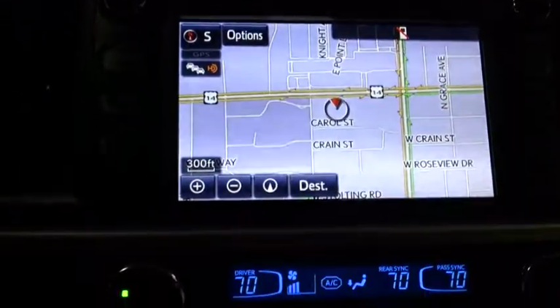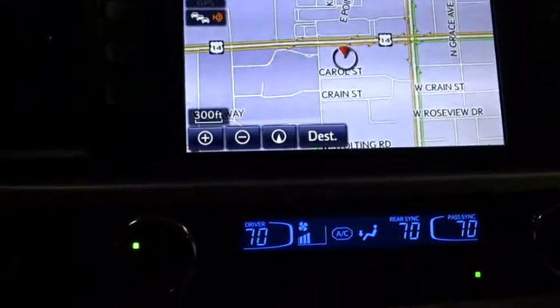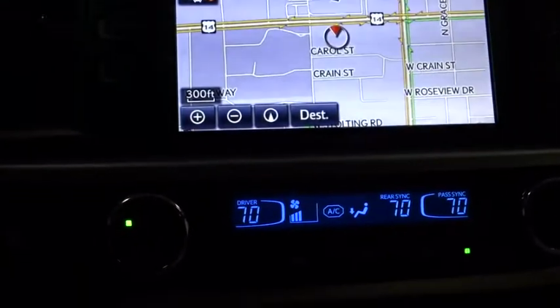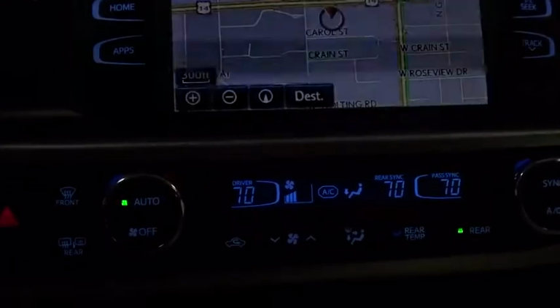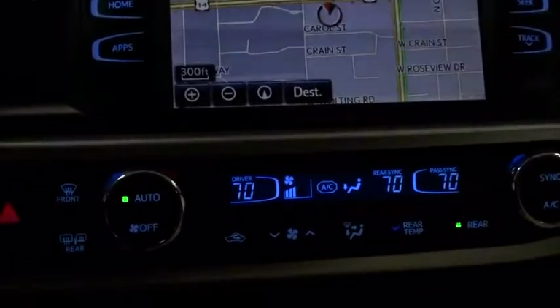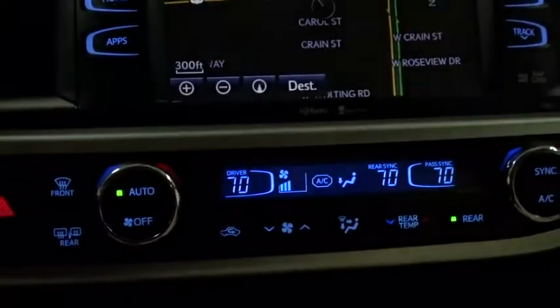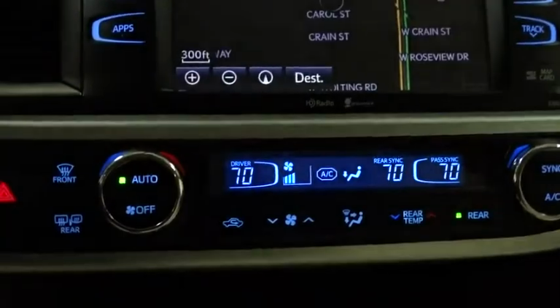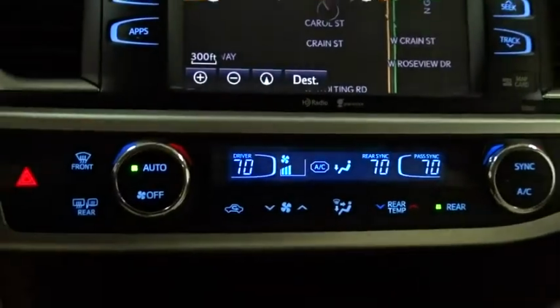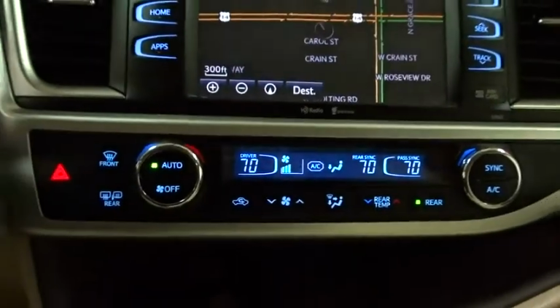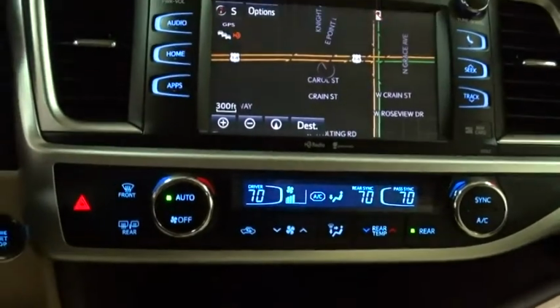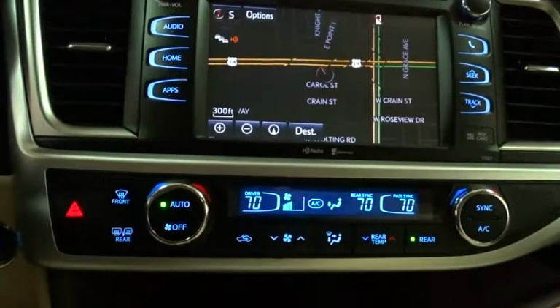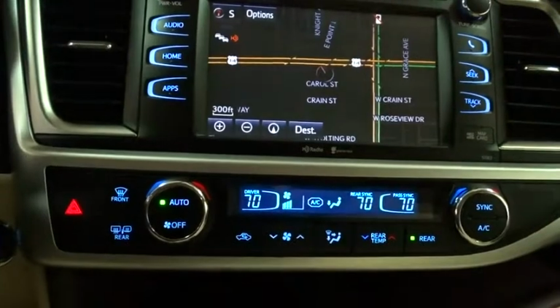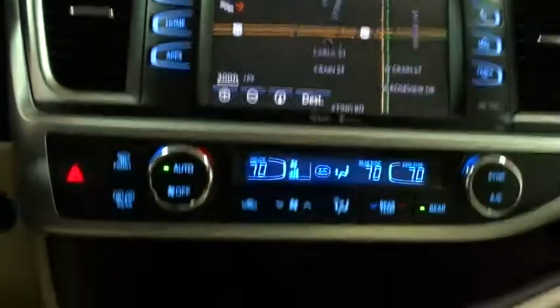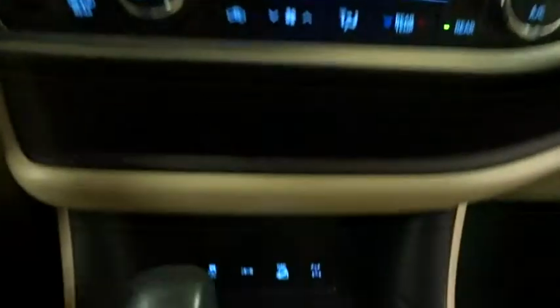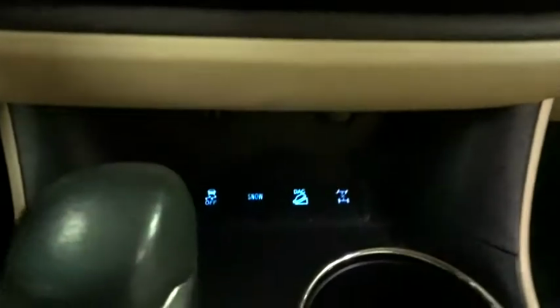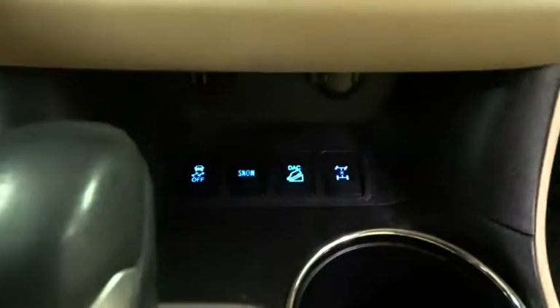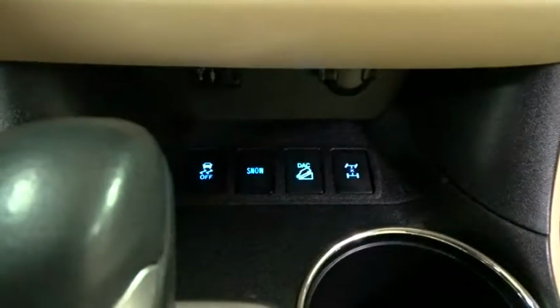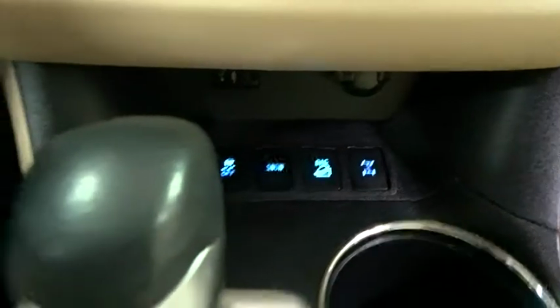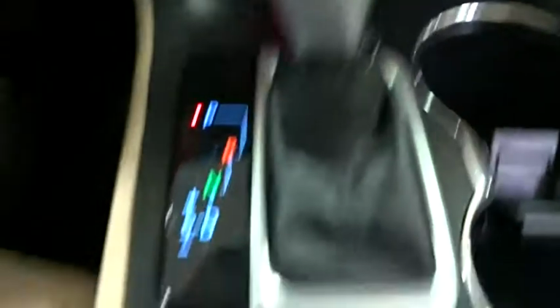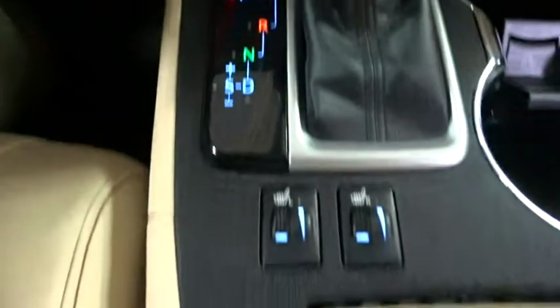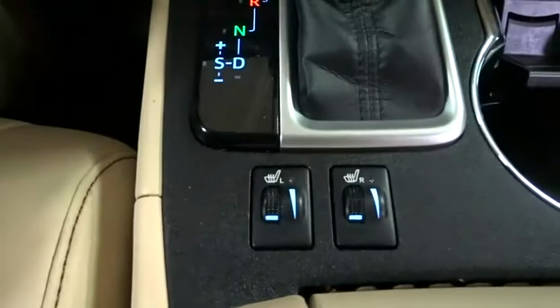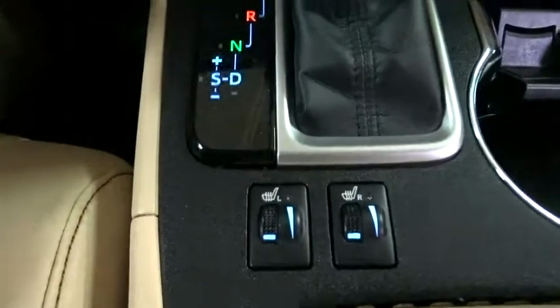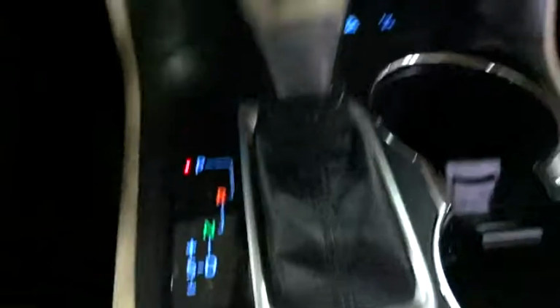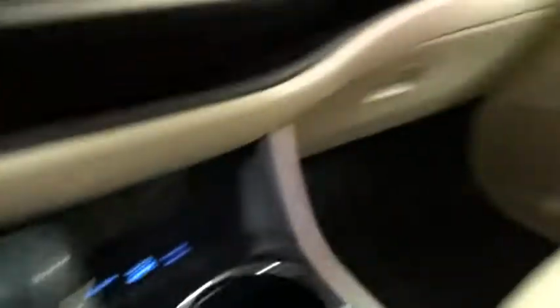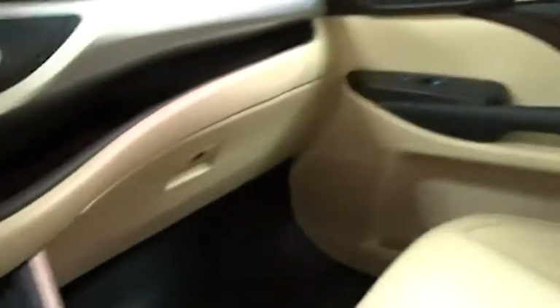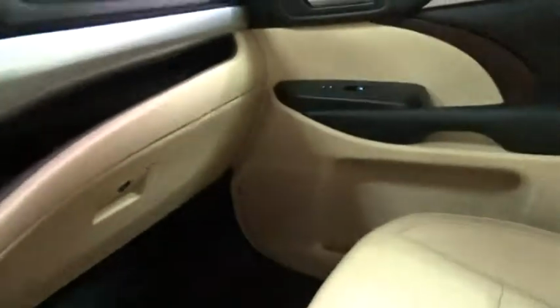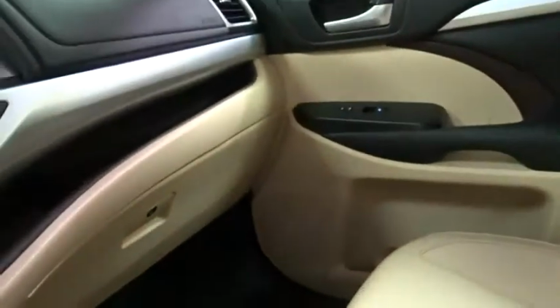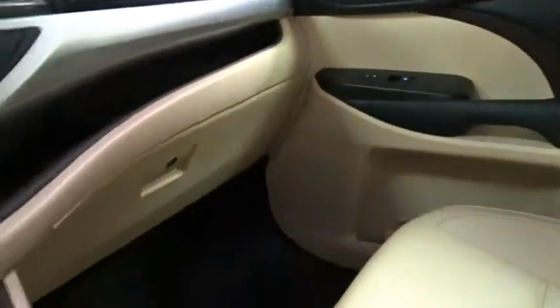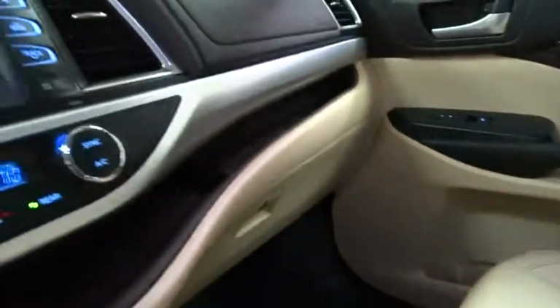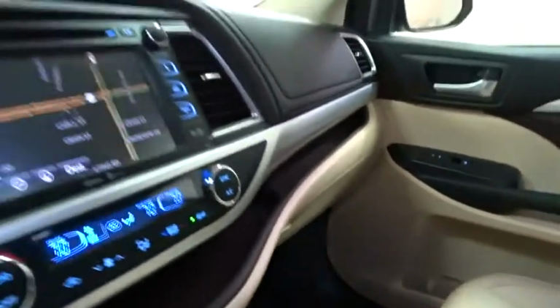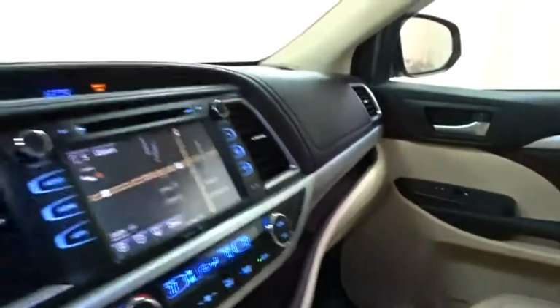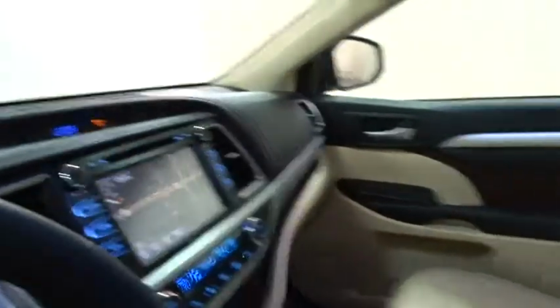Backup camera, leather-wrapped steering wheel, Bluetooth, adjustable steering wheel, power steering, cruise control, keyless start, aluminum wheels, auto-dimming rear-view mirror, four-wheel disc brakes, AM-FM stereo radio.